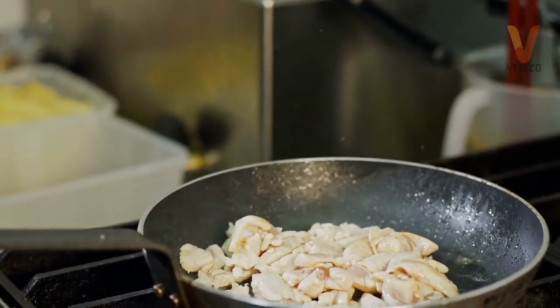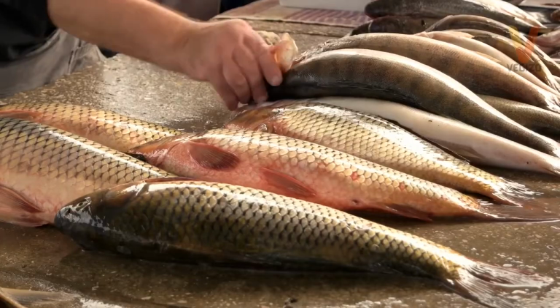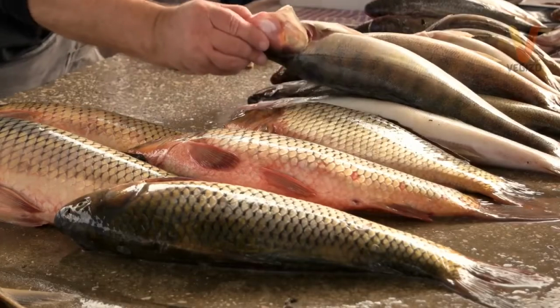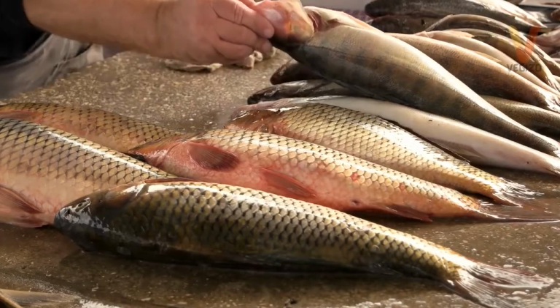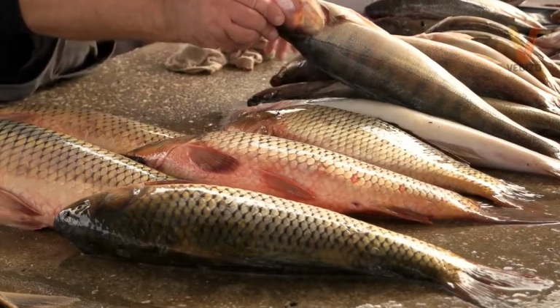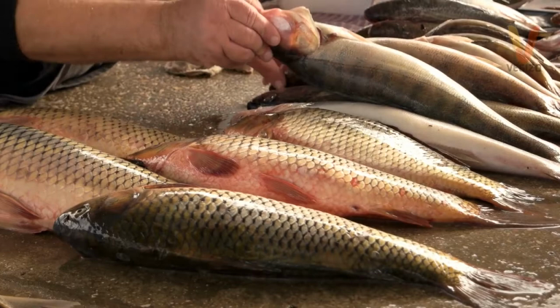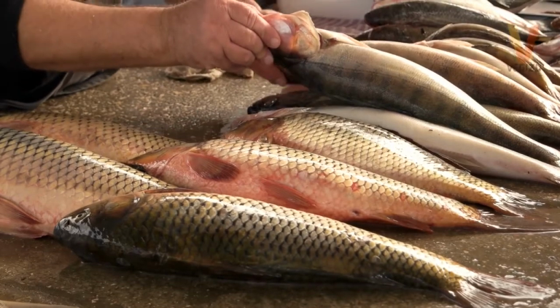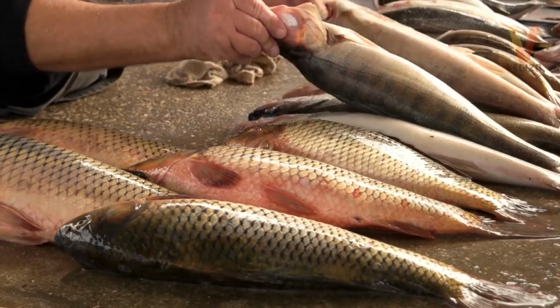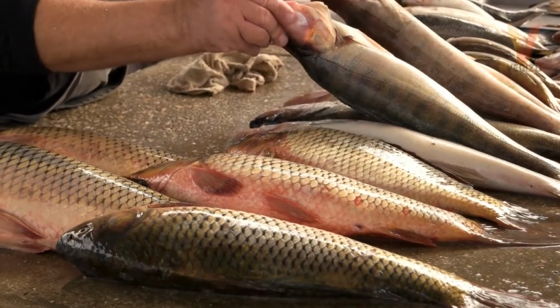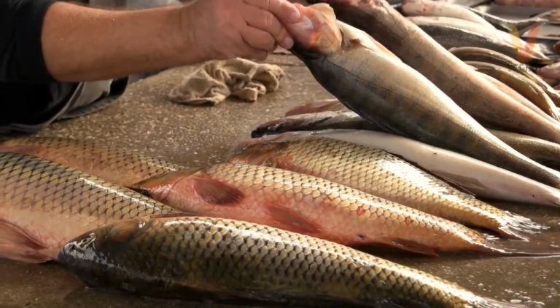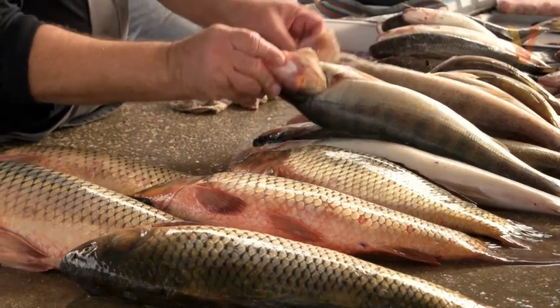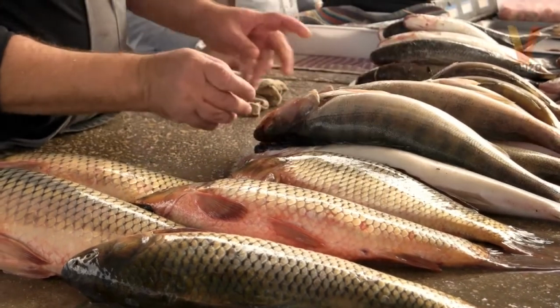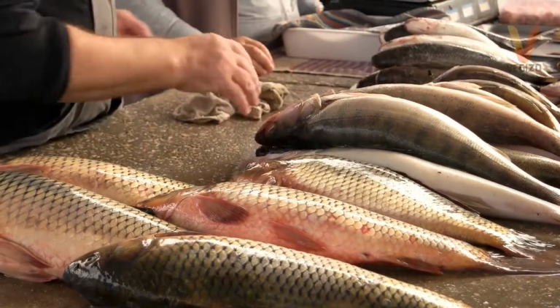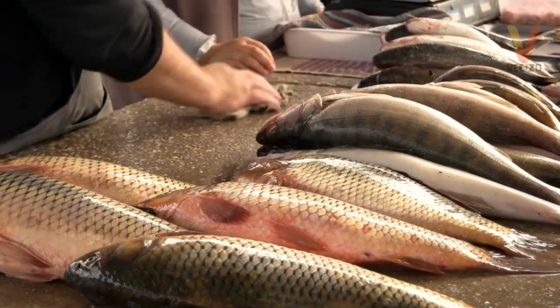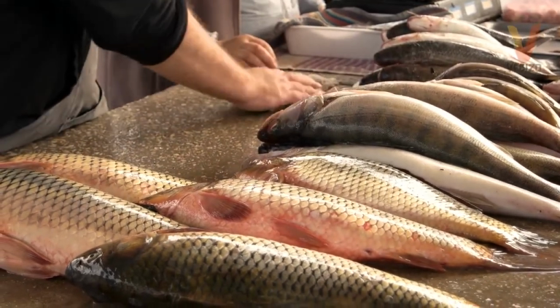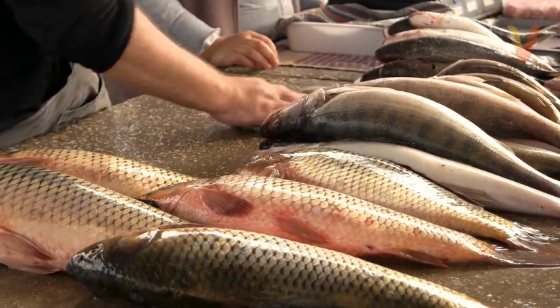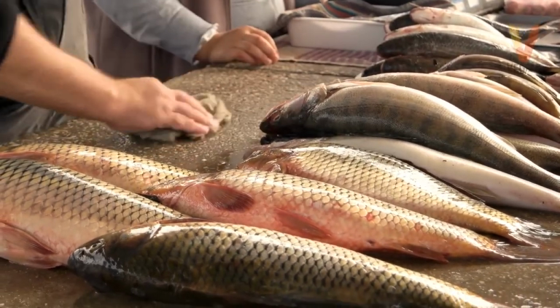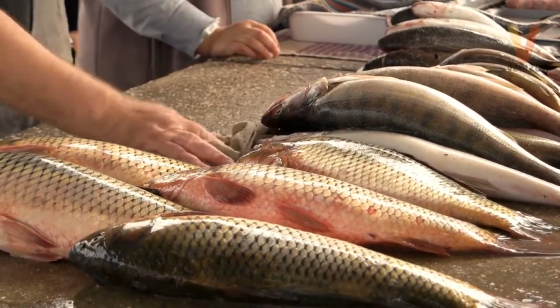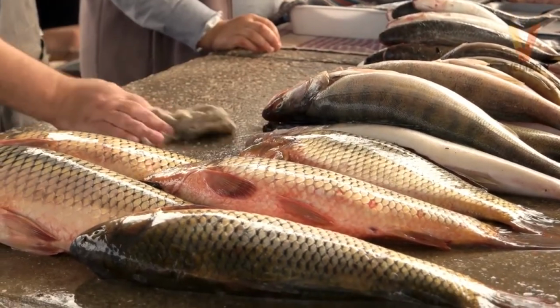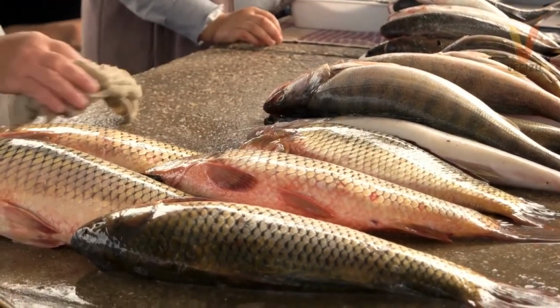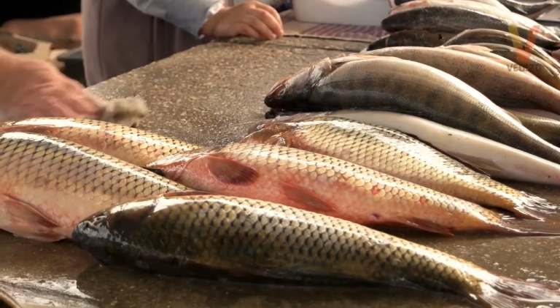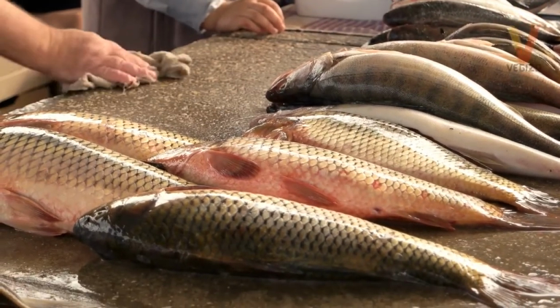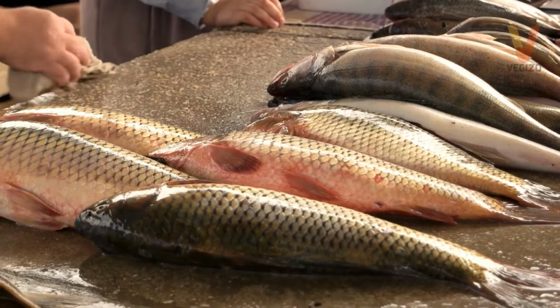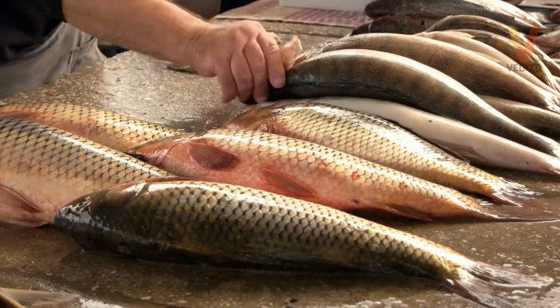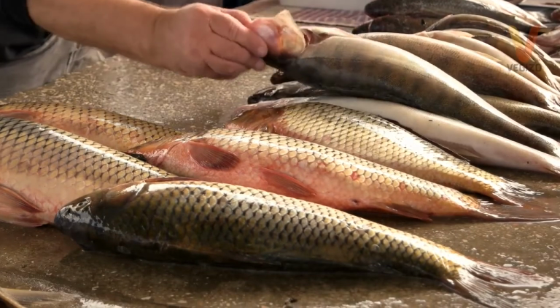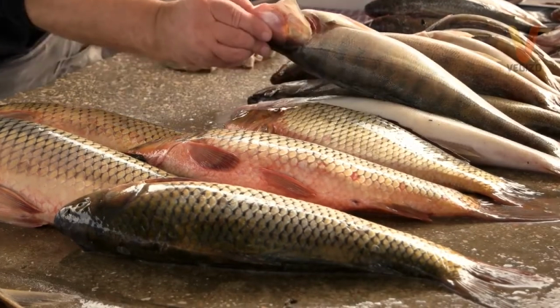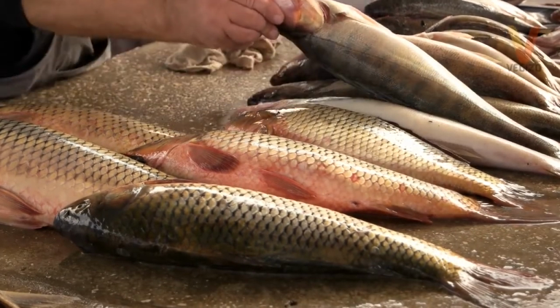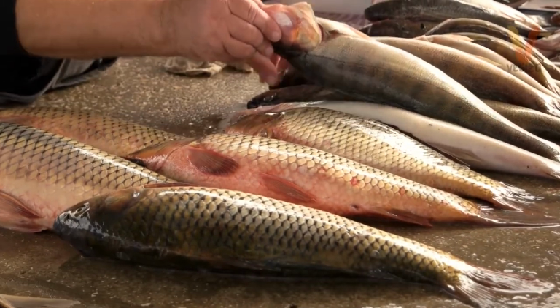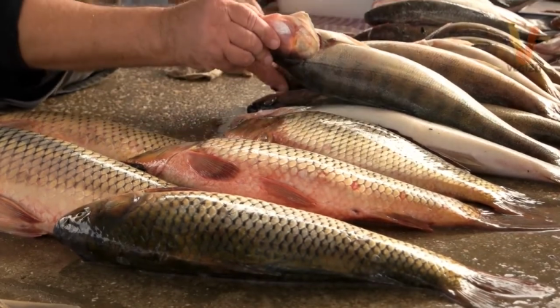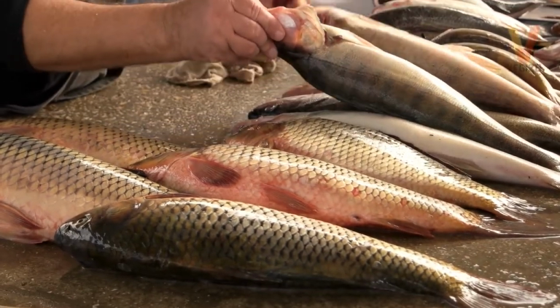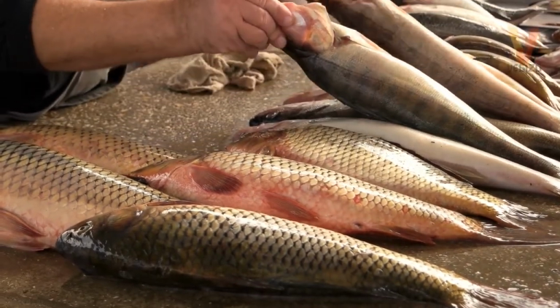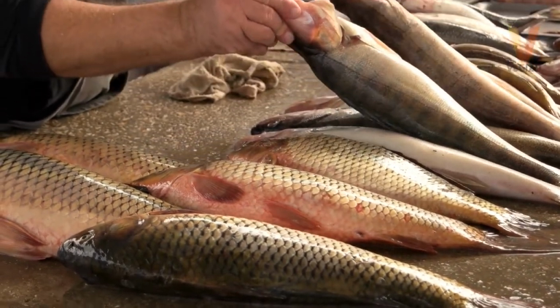If you must buy frozen fish, go only for those well-packaged ones — tightly wrapped in plastic without dryness or freezer burns, and displayed in a bright and clean section.